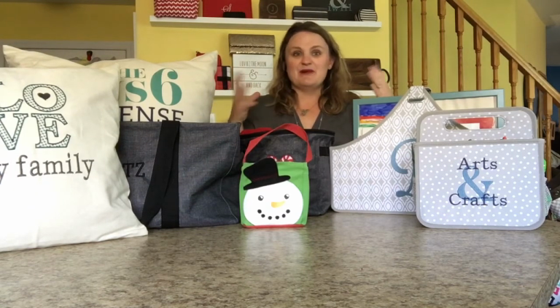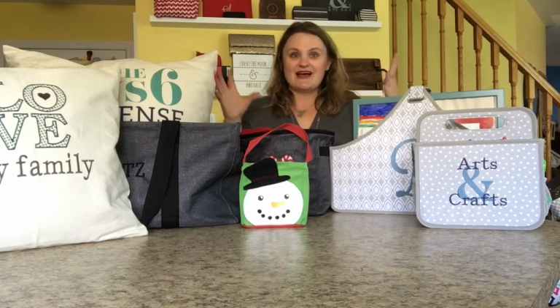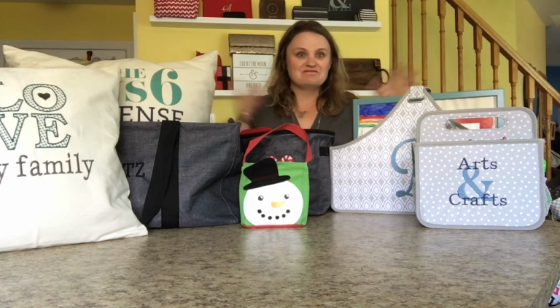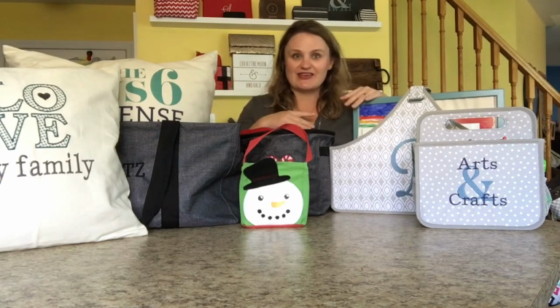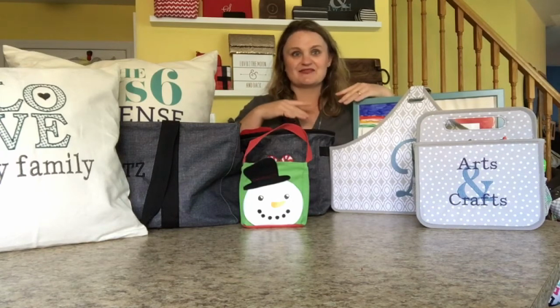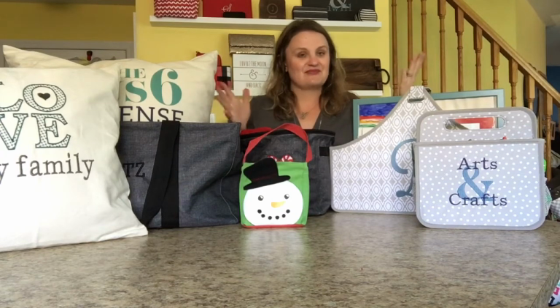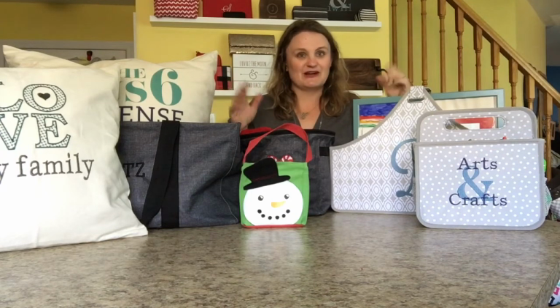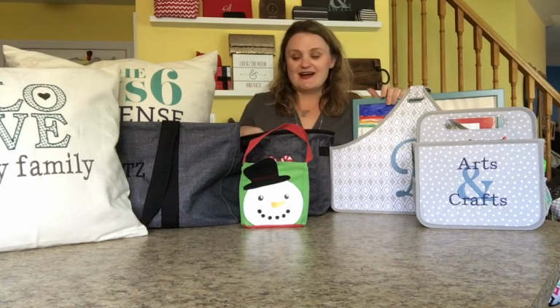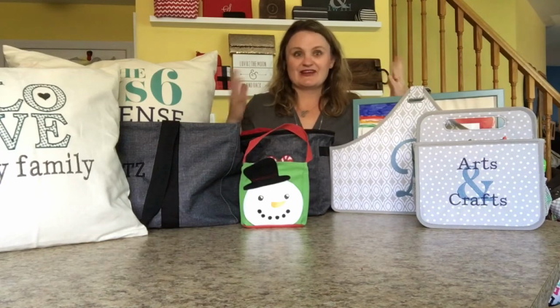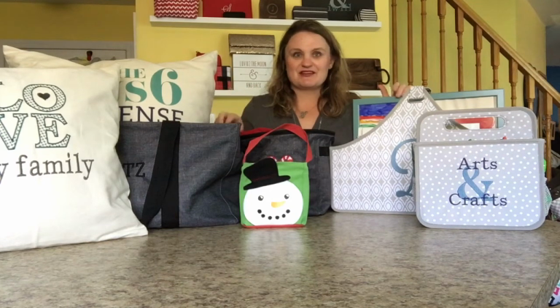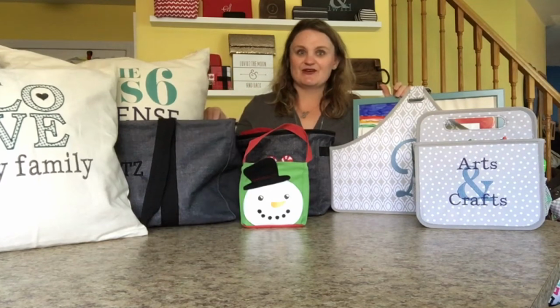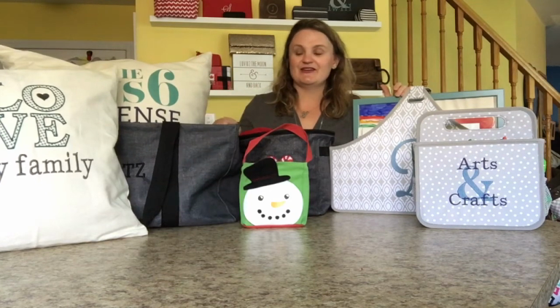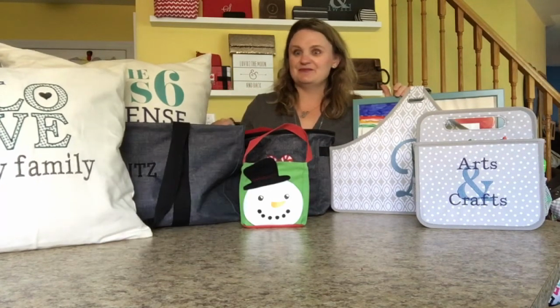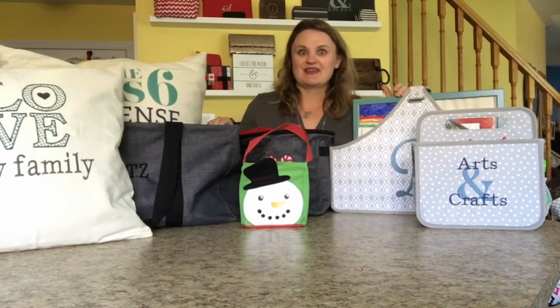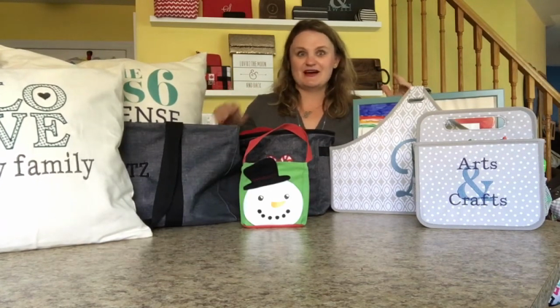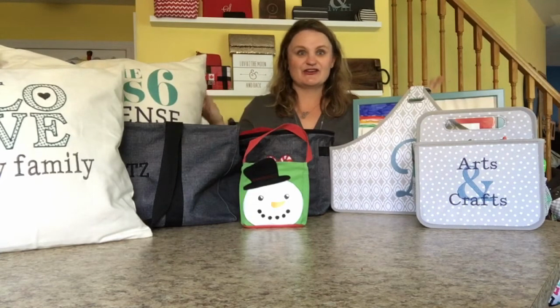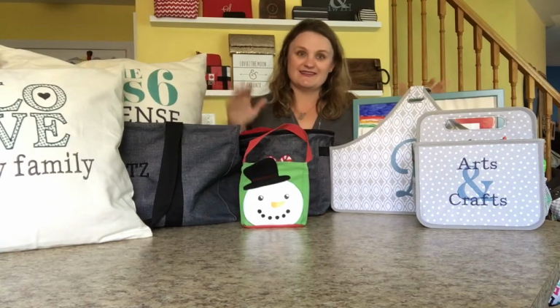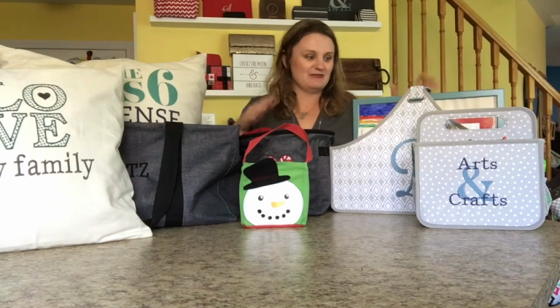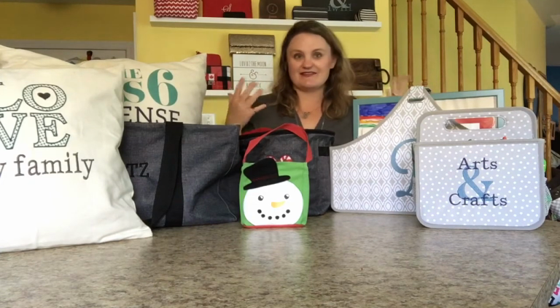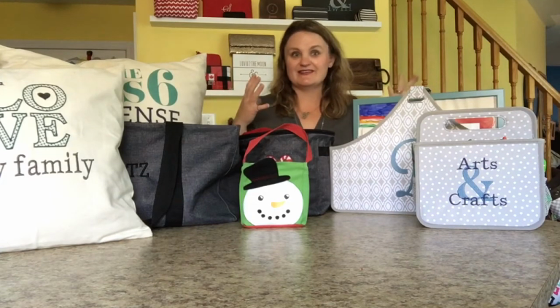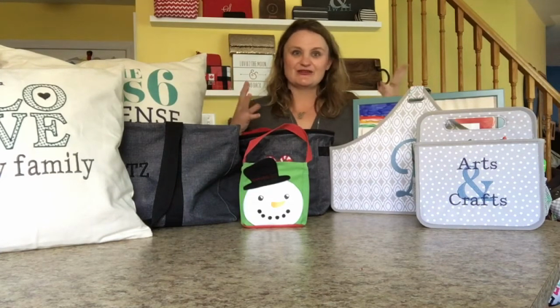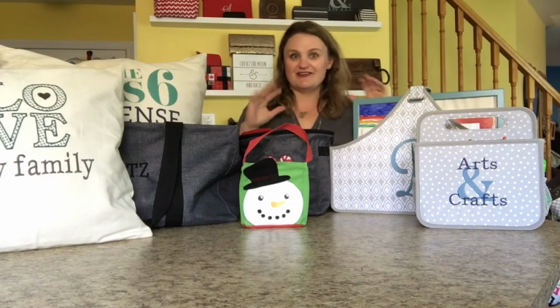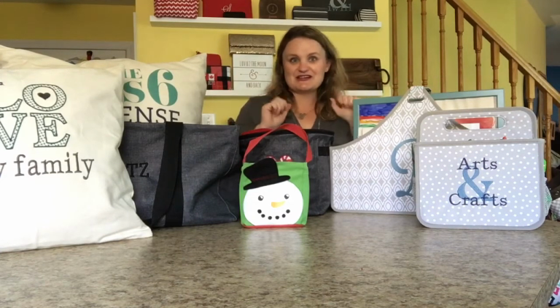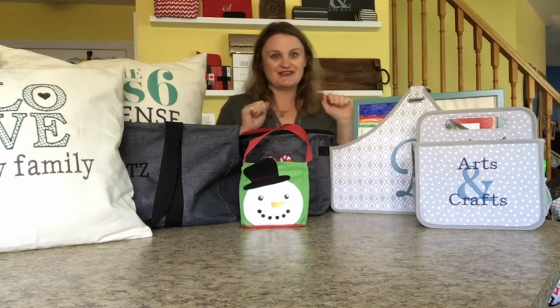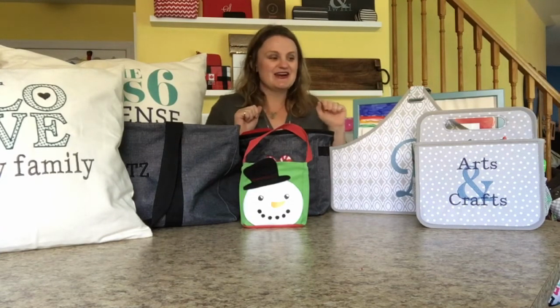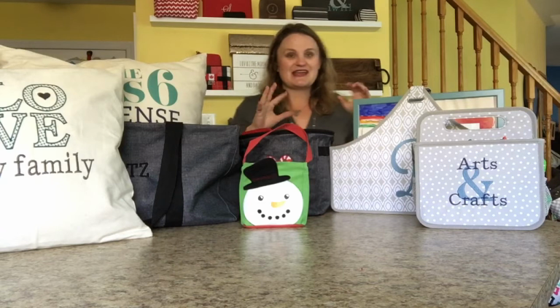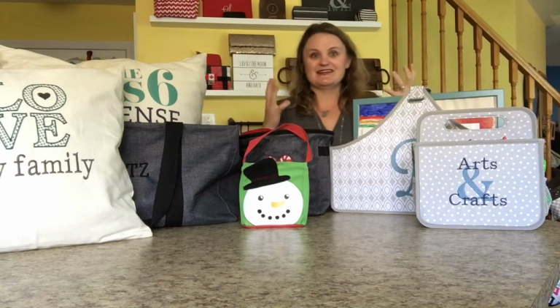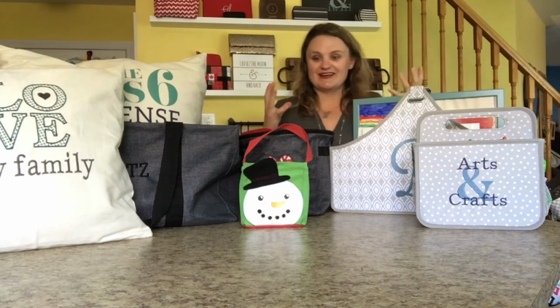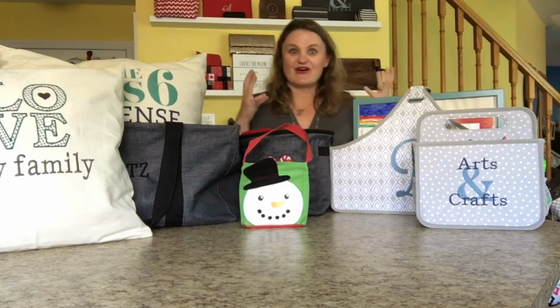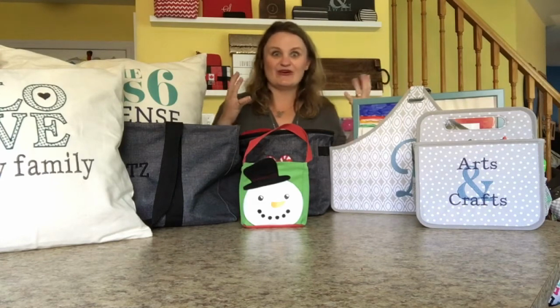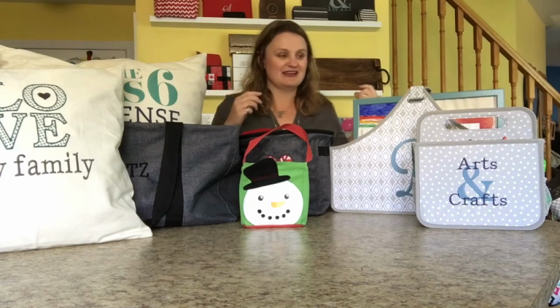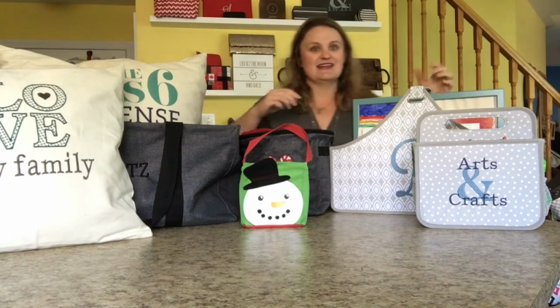Mom, Dad, all the kids, everyone. This is a great option if you're buying for your kids and their families — you can really make it thoughtful. So I want to show you a few great gift ideas for the whole family to love.